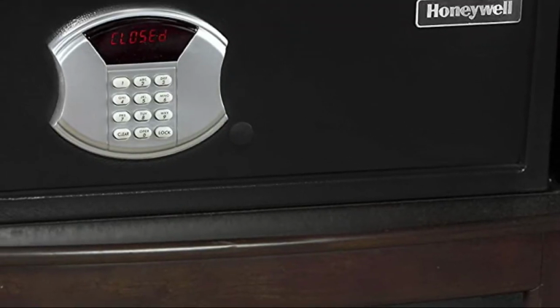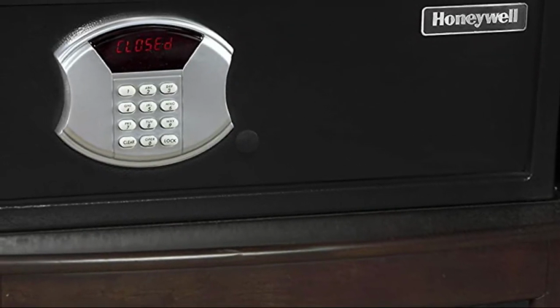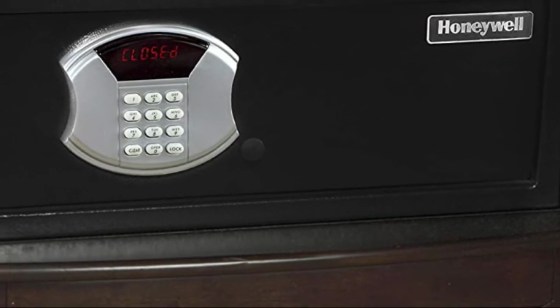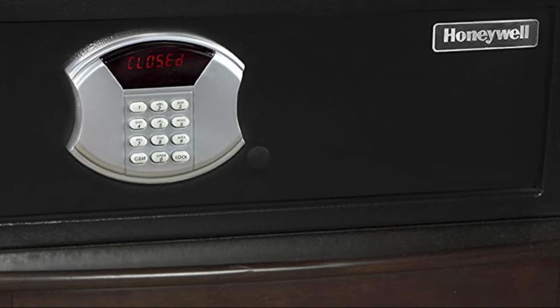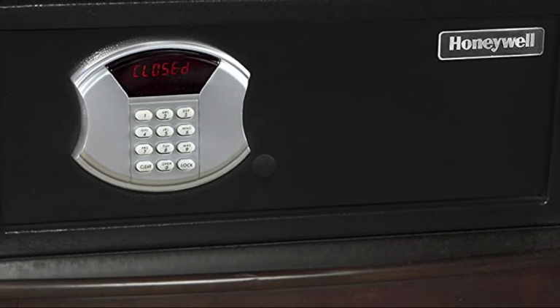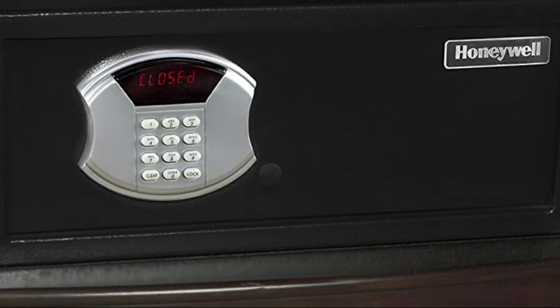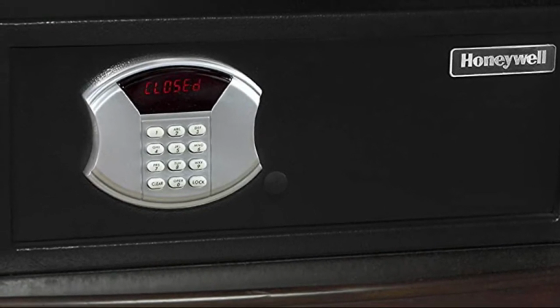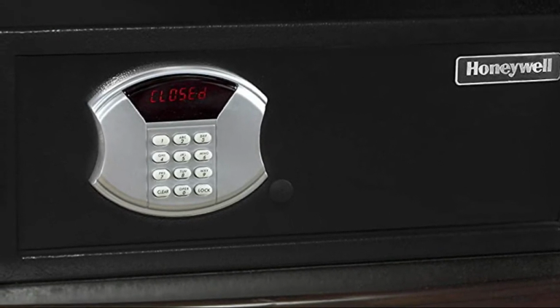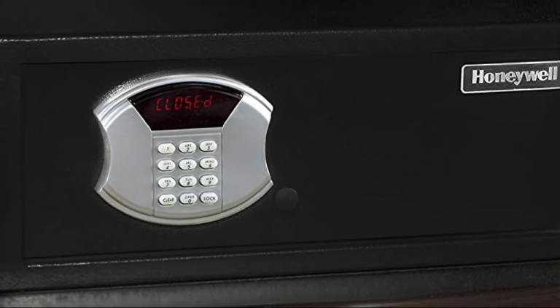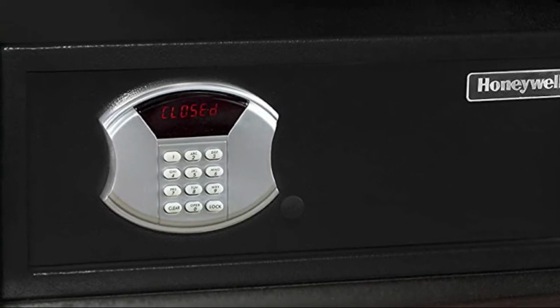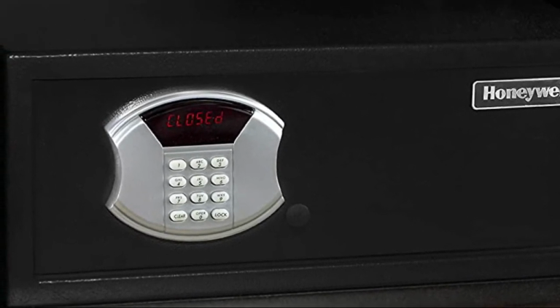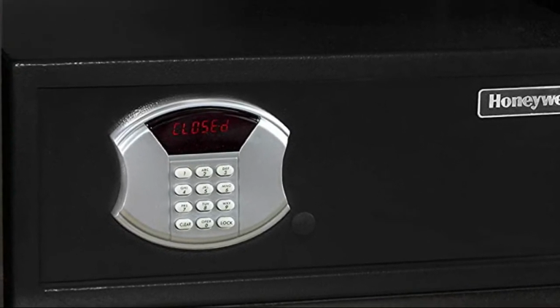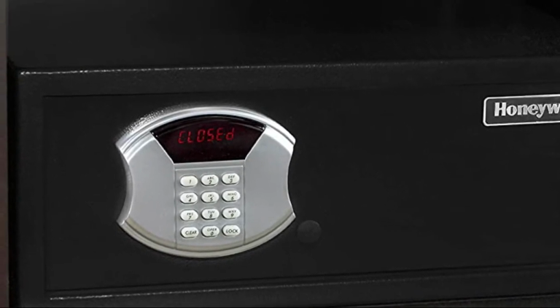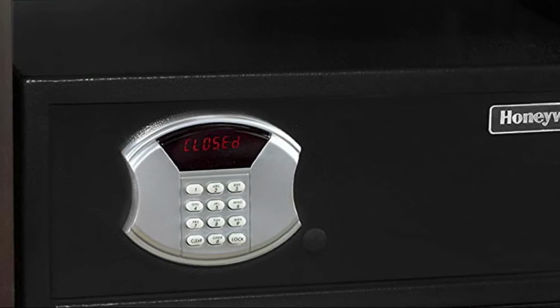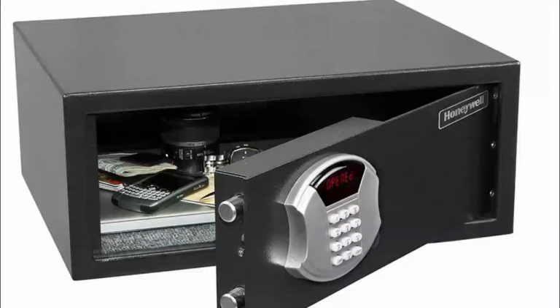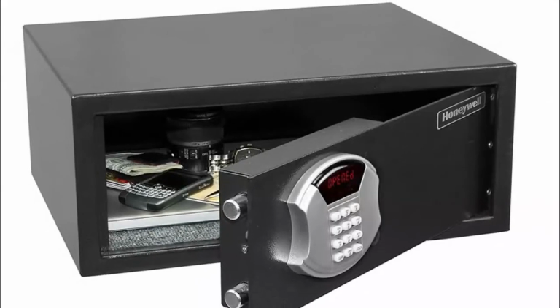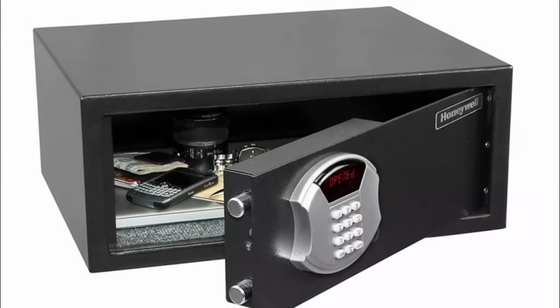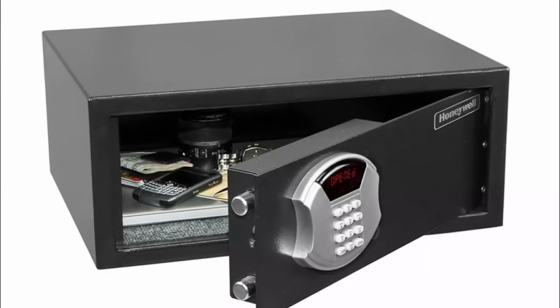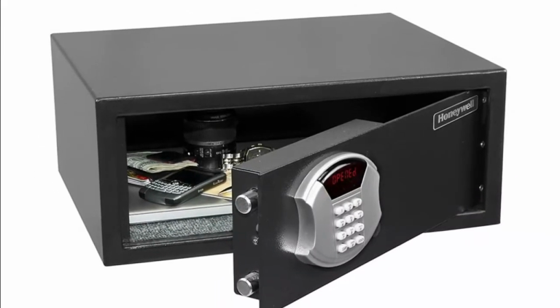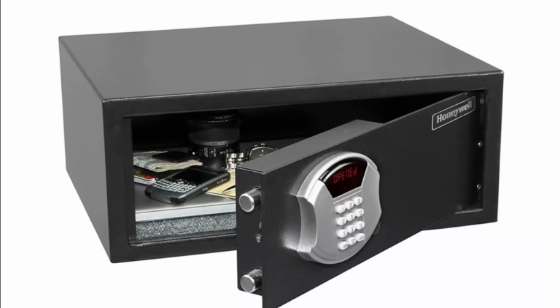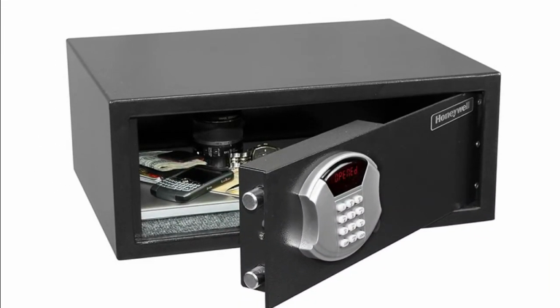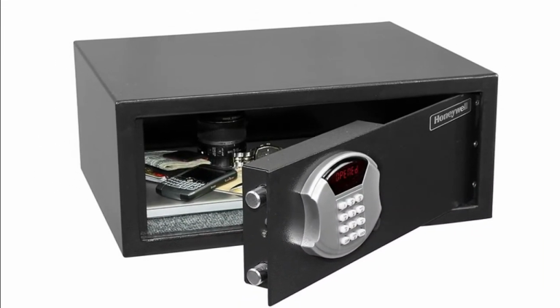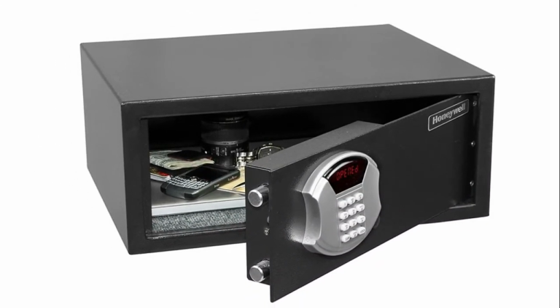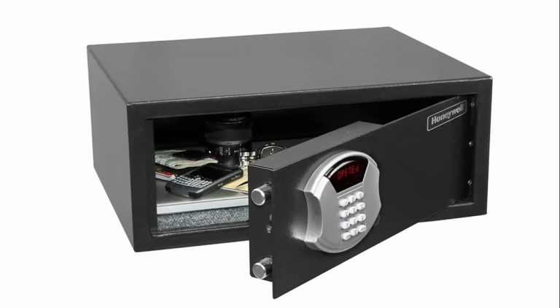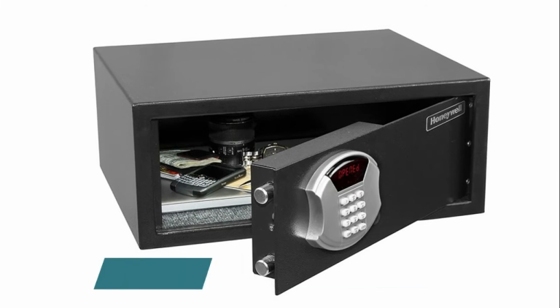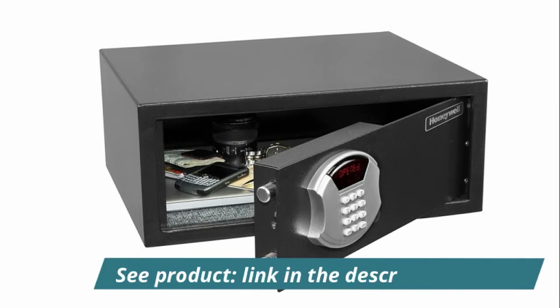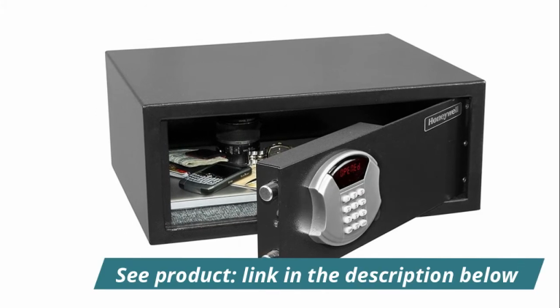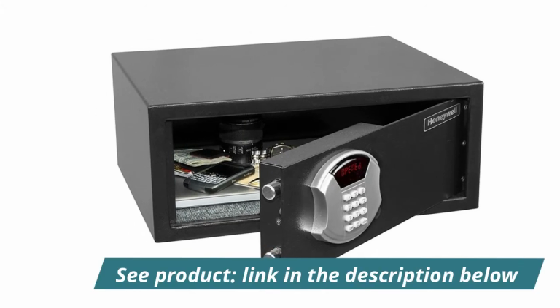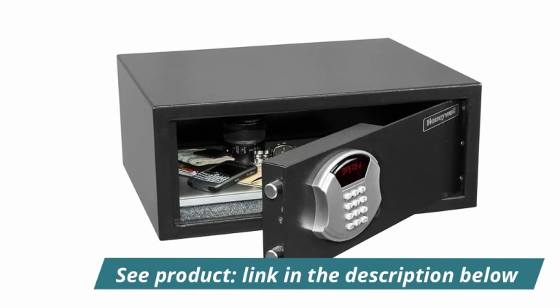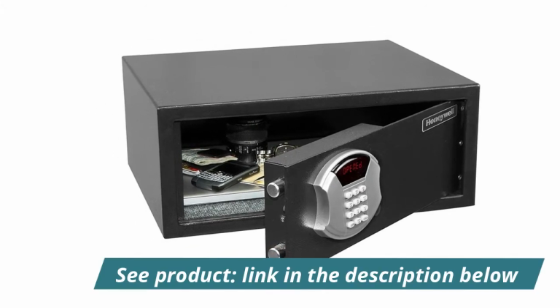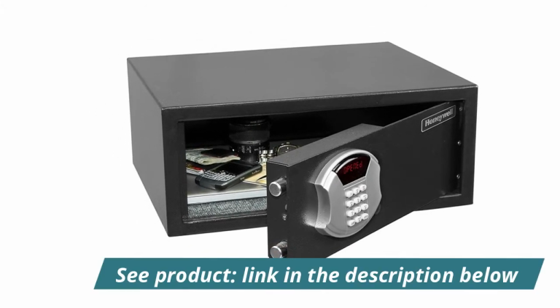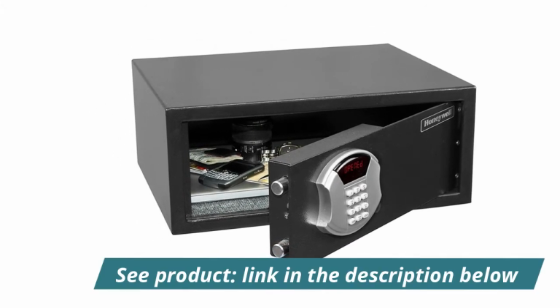This security safe offers personalized protection with its programmable digital lock. This hotel-style digital lock features two motorized steel locking bolts for added security. There are also concealed hinges and a recessed door designed to prevent anyone from being able to pry open the safe.